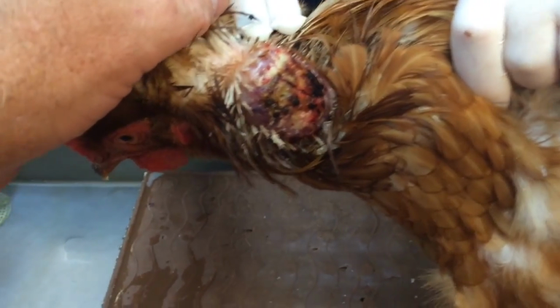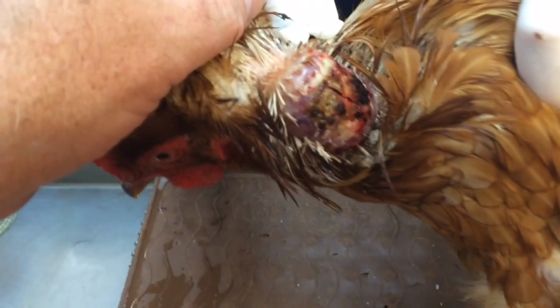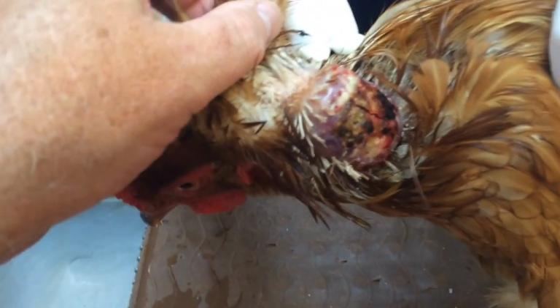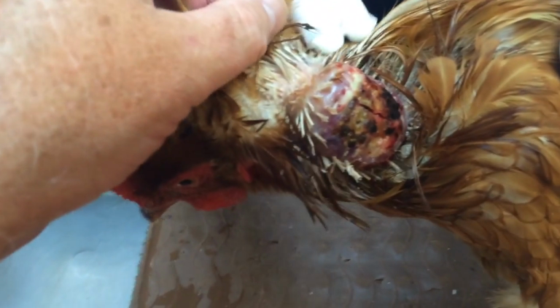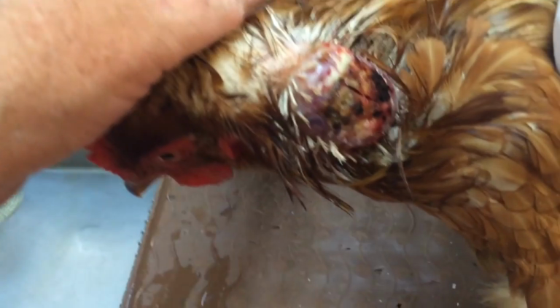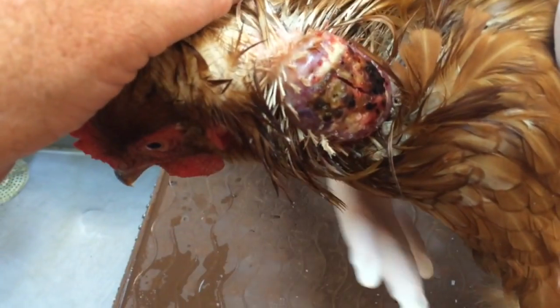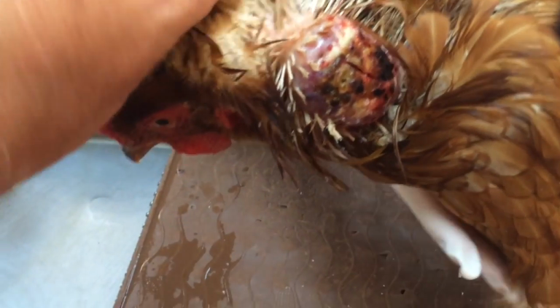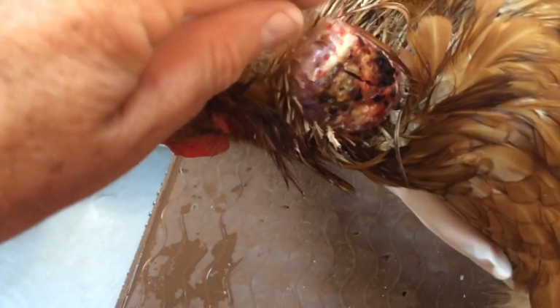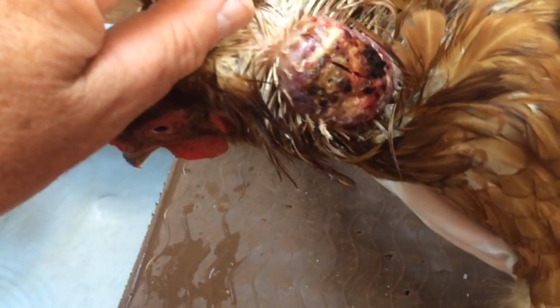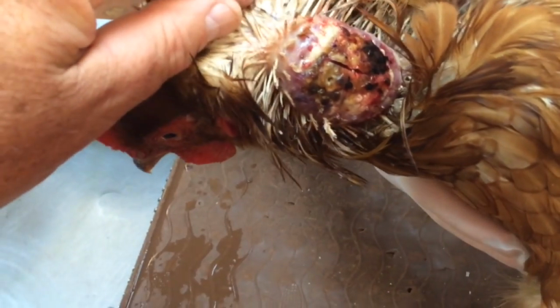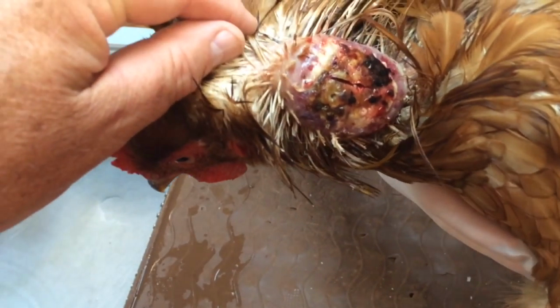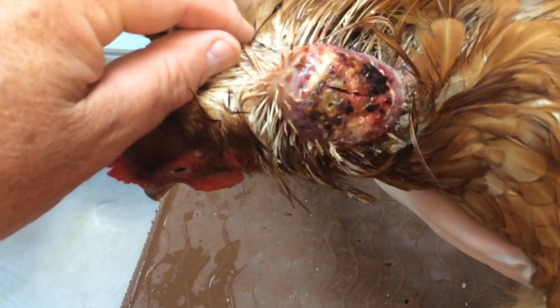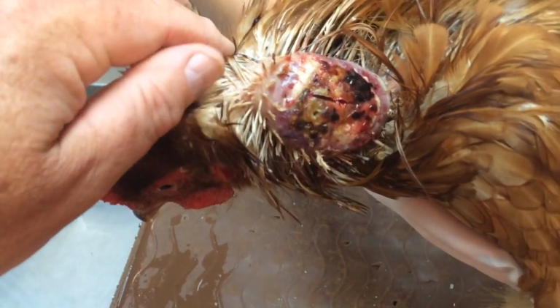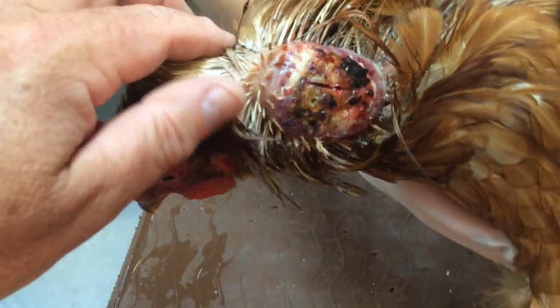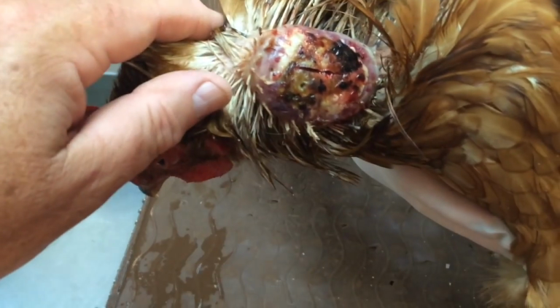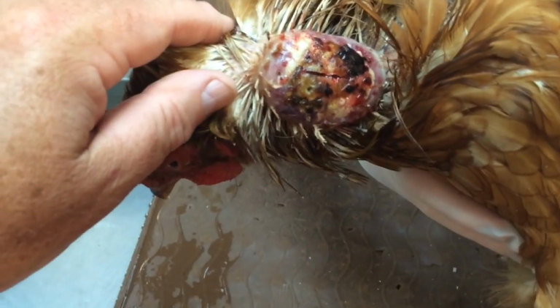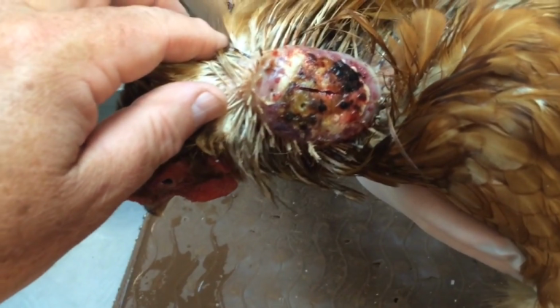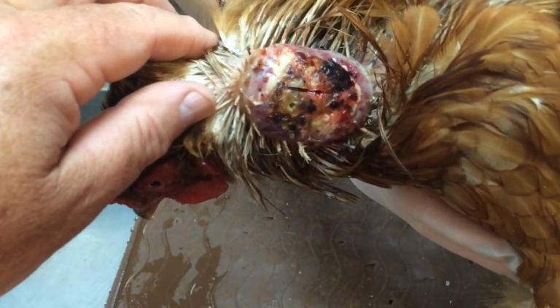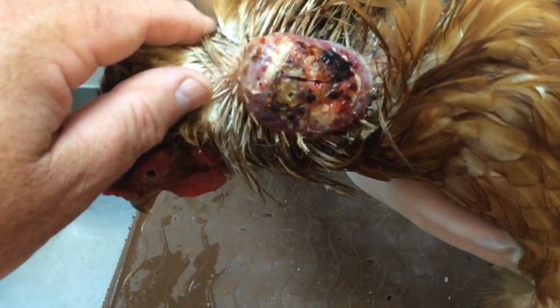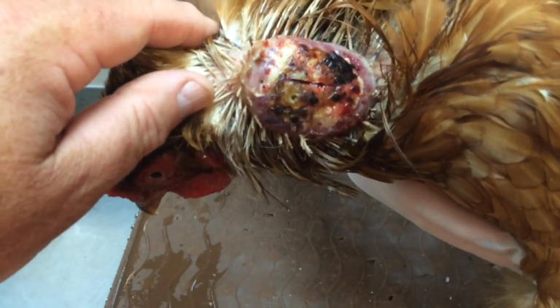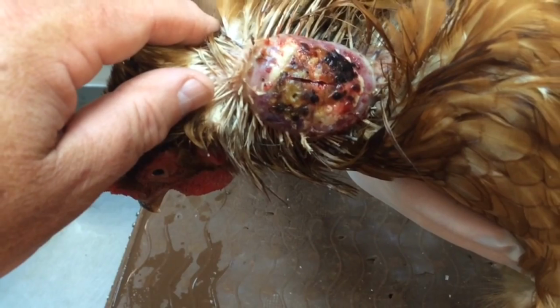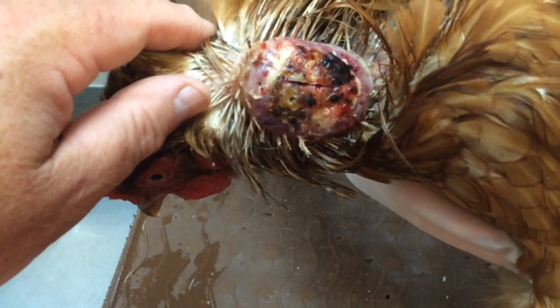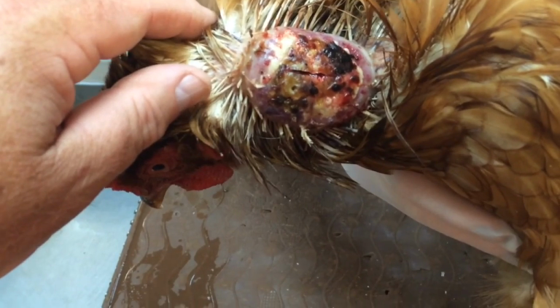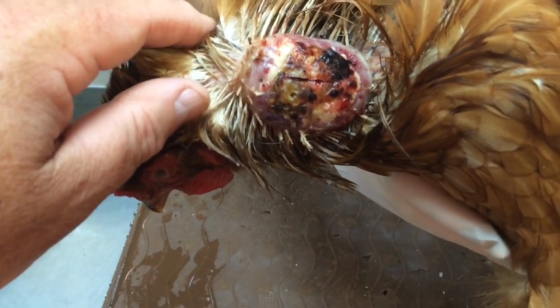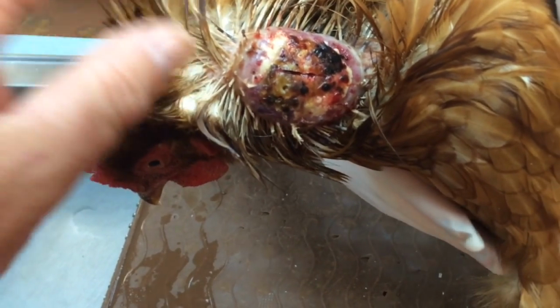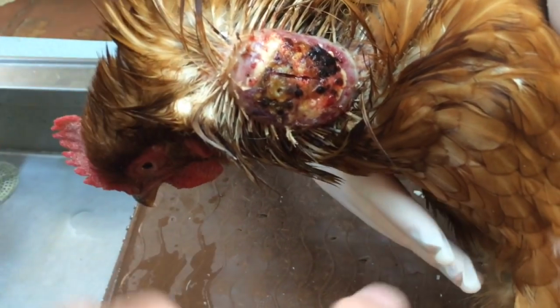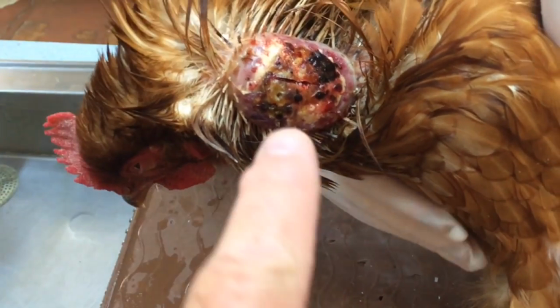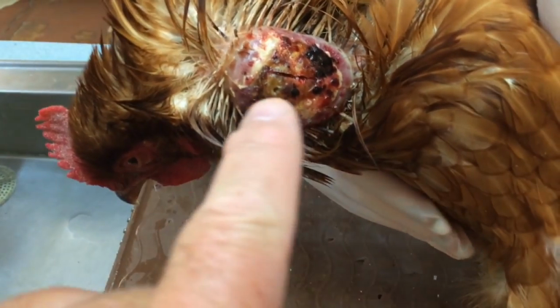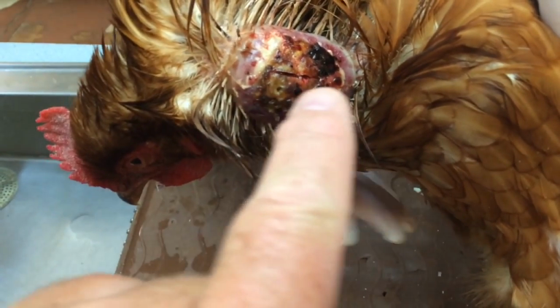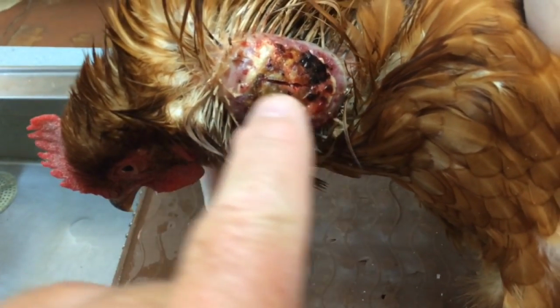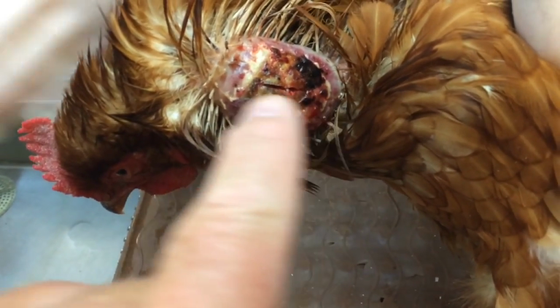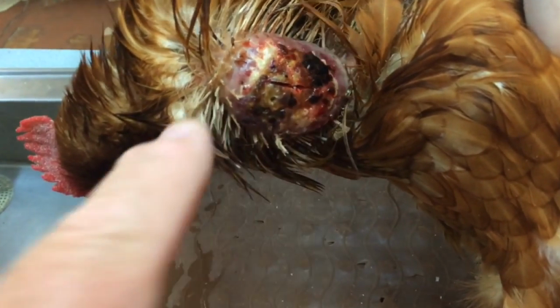This guy — actually a girl — was brought in this morning. It is first thing Monday morning and we have this large lump here. I have cleaned it up. As you can see, there is a small line going through the center here.